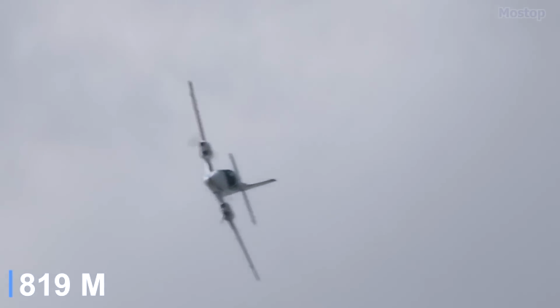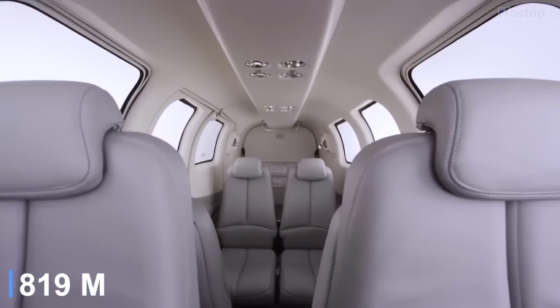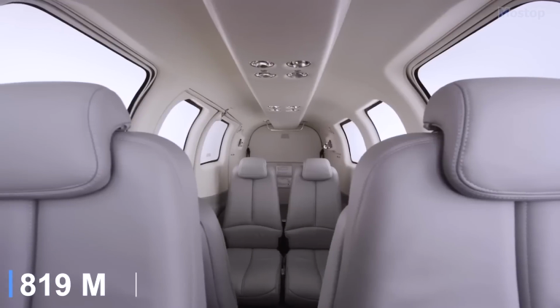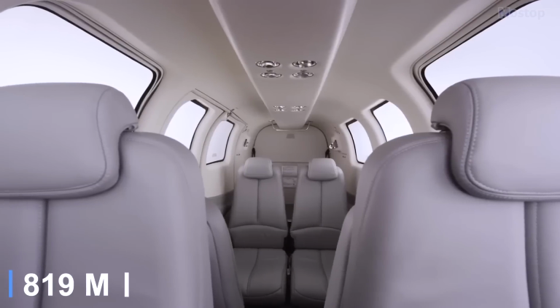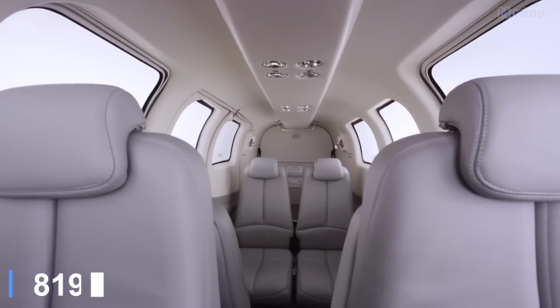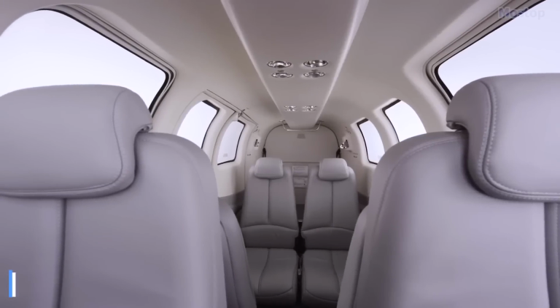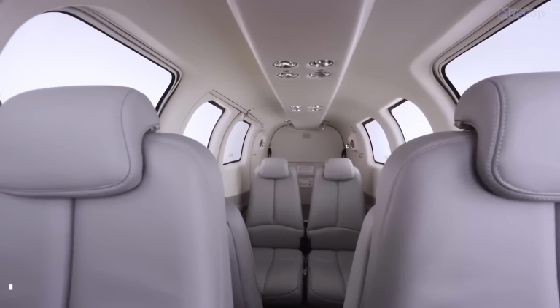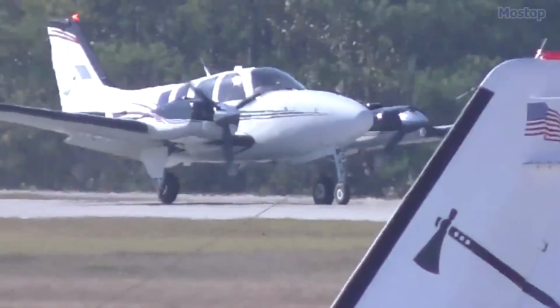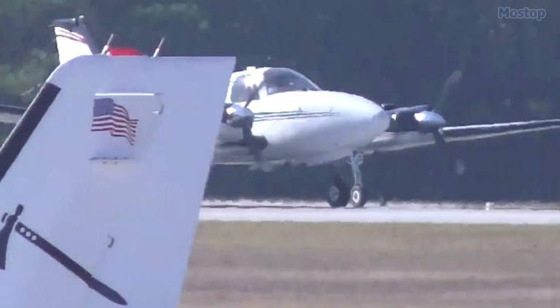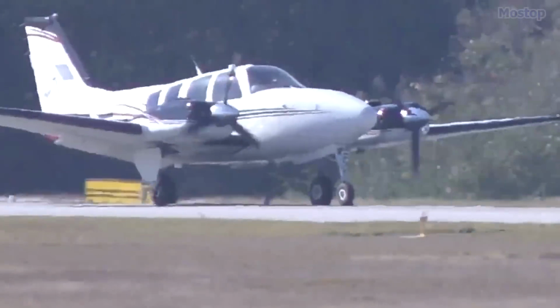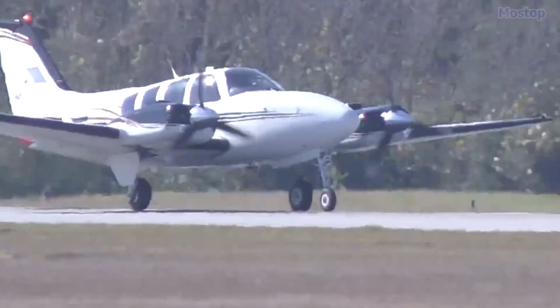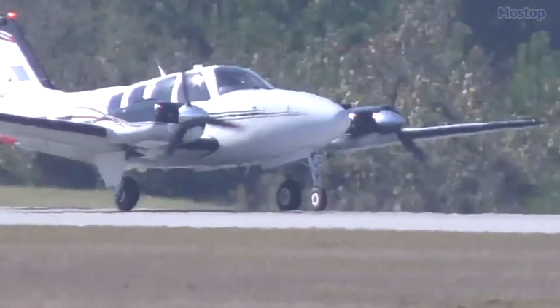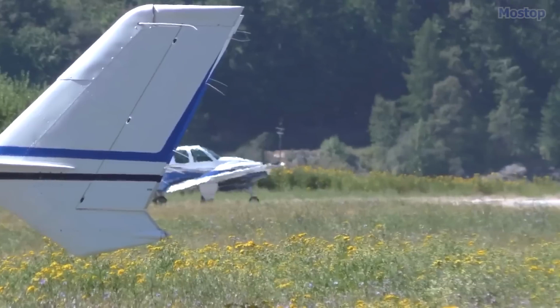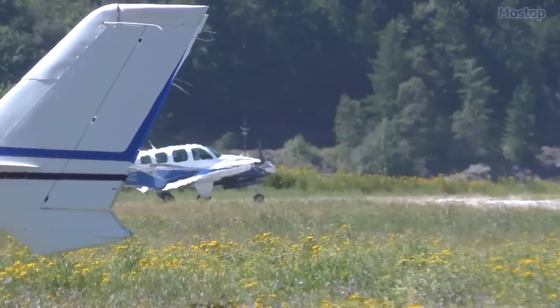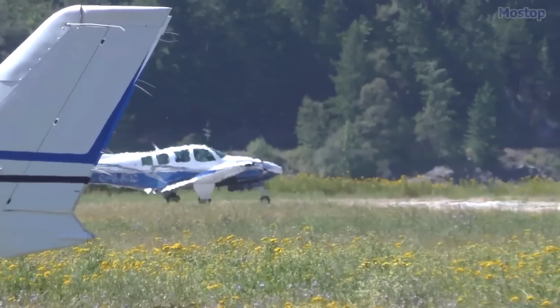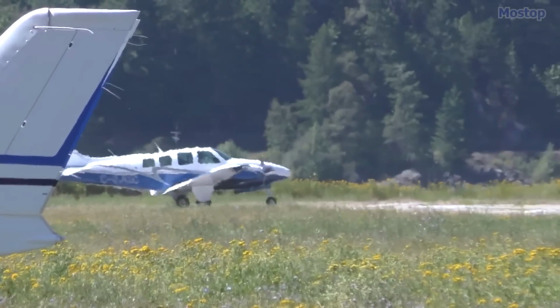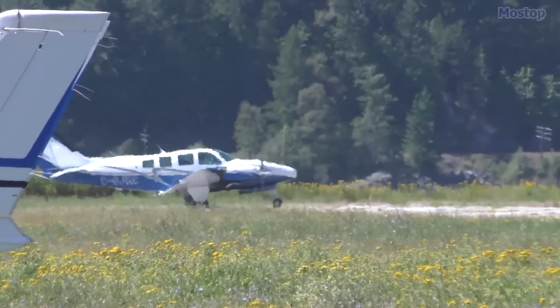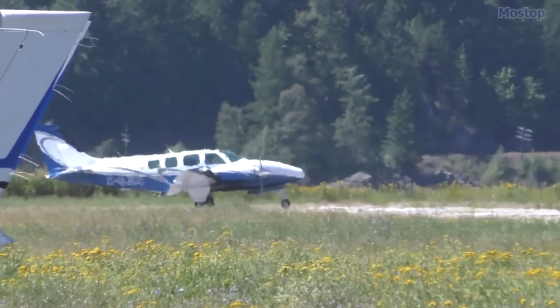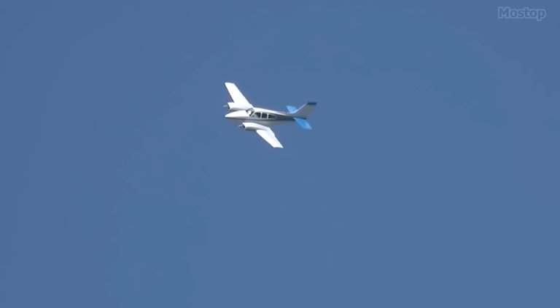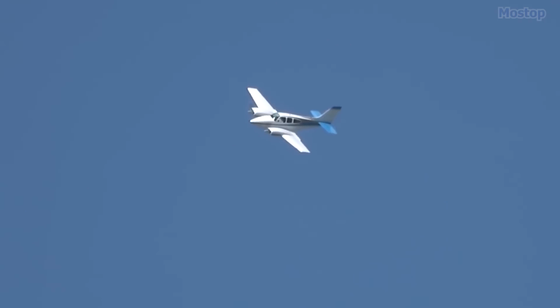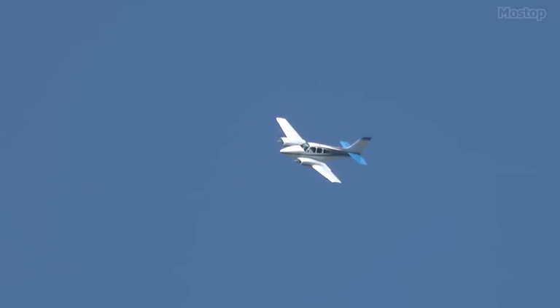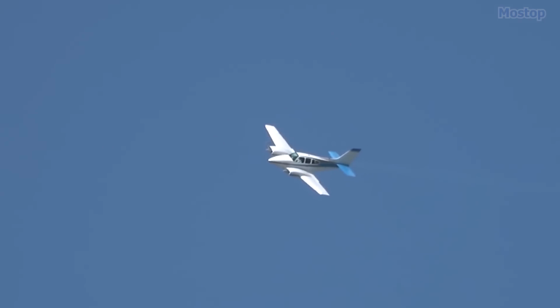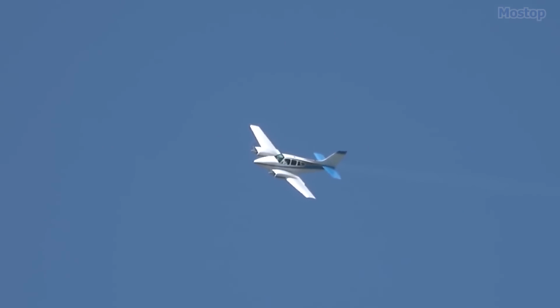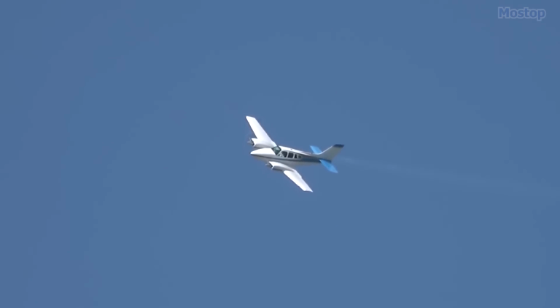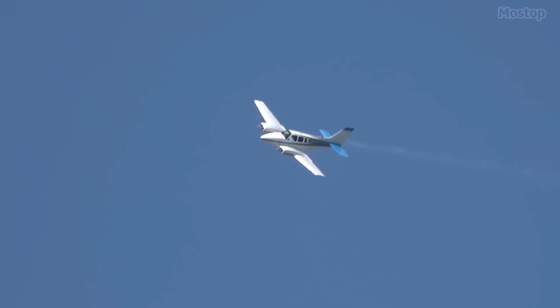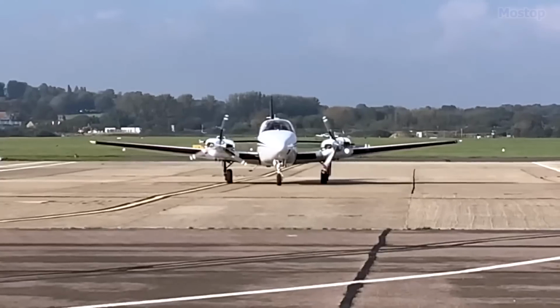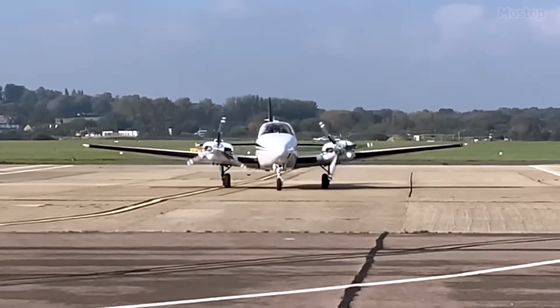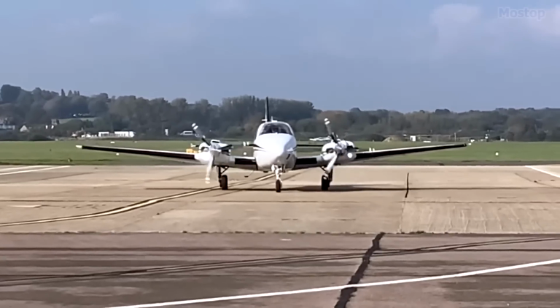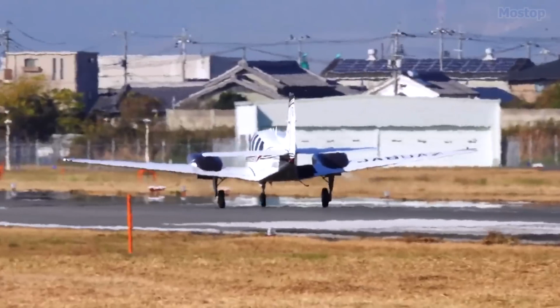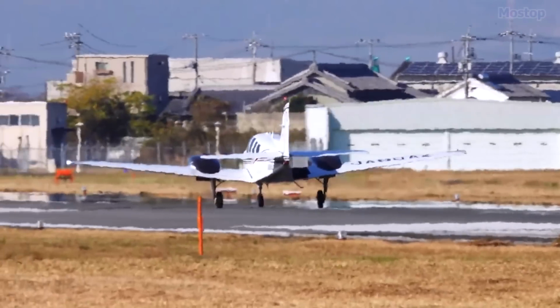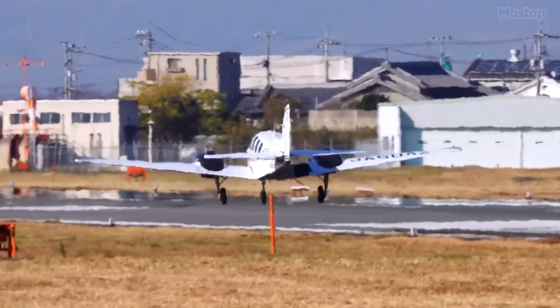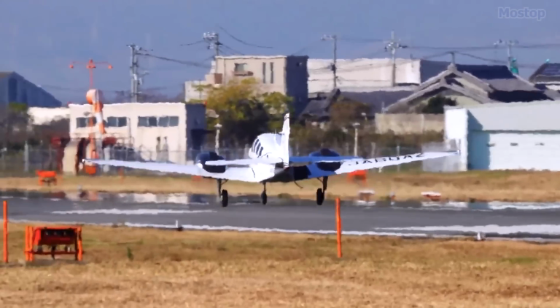With its superior soundproofing and thick tinted windows, the Baron G-58 ensures the quietest, most comfortable ride, thanks to meticulous refinements over the years.